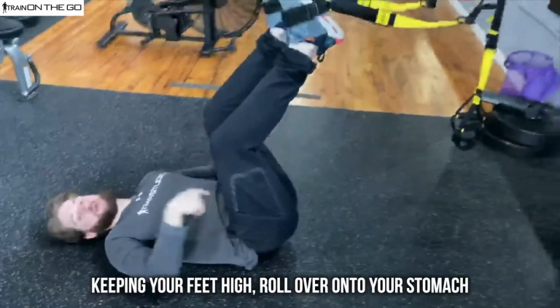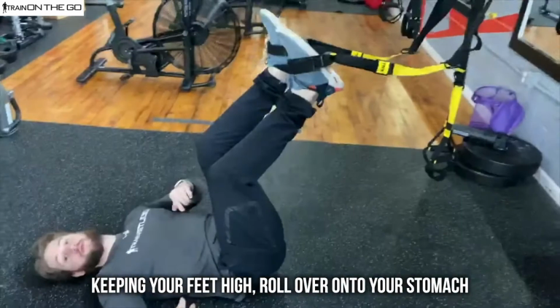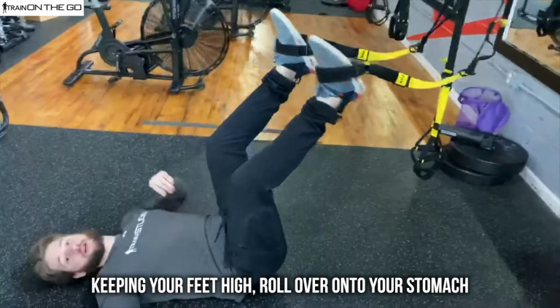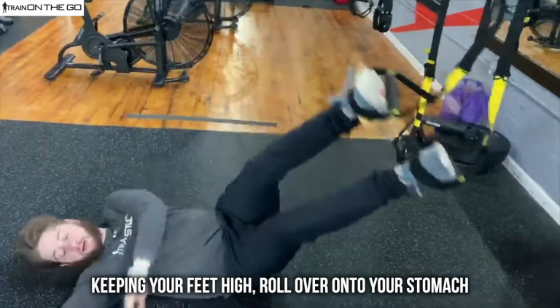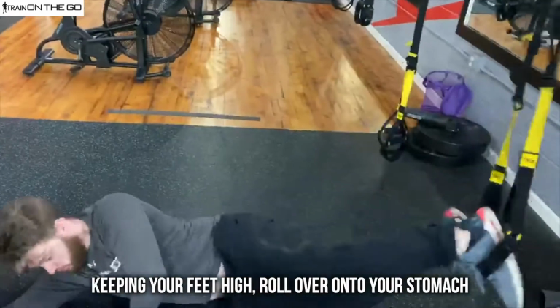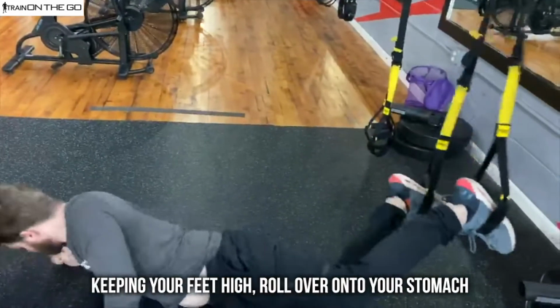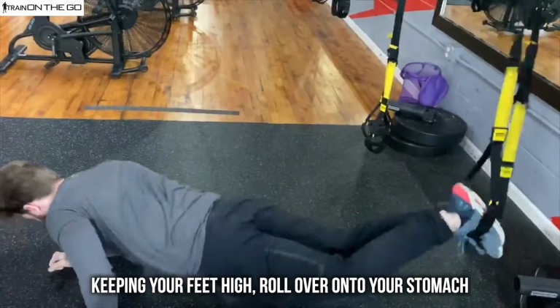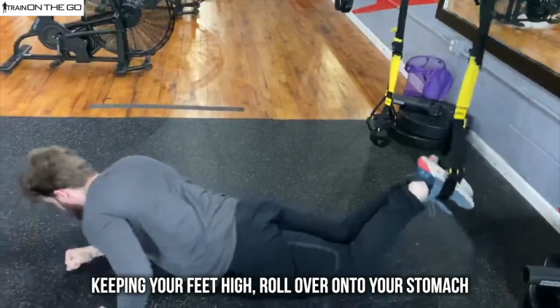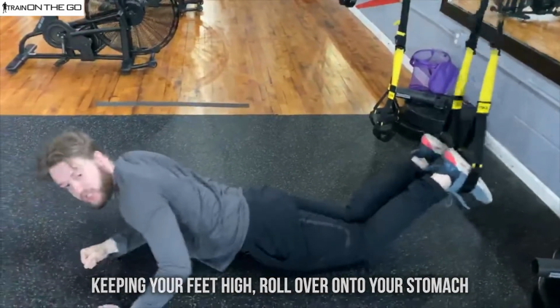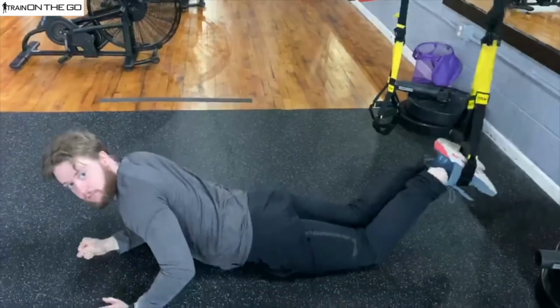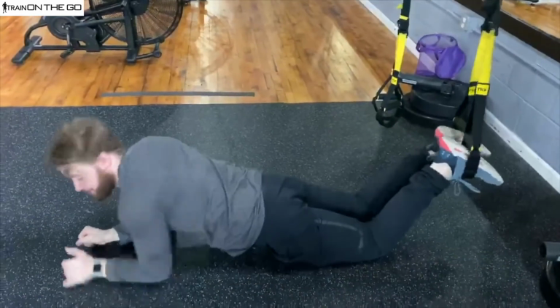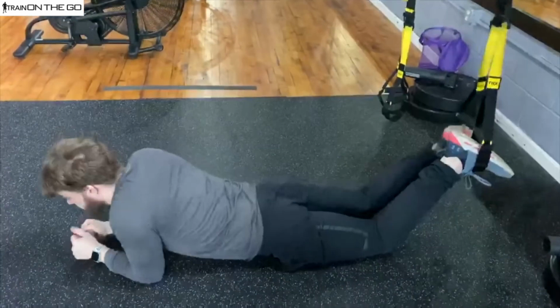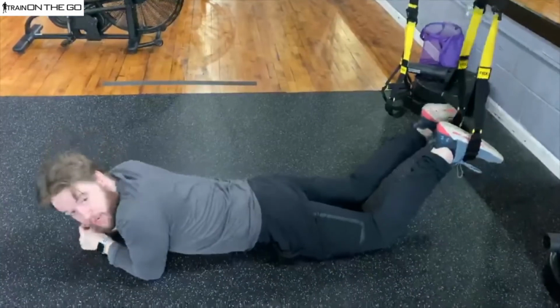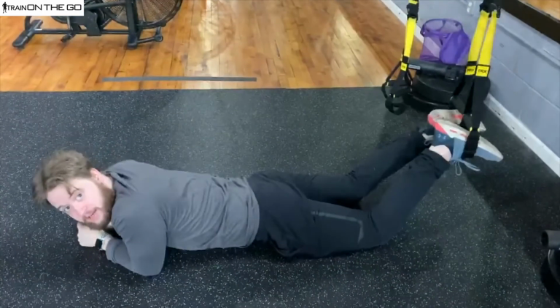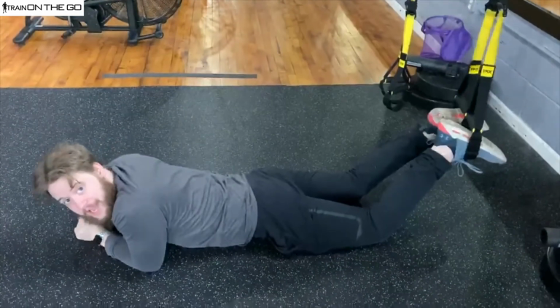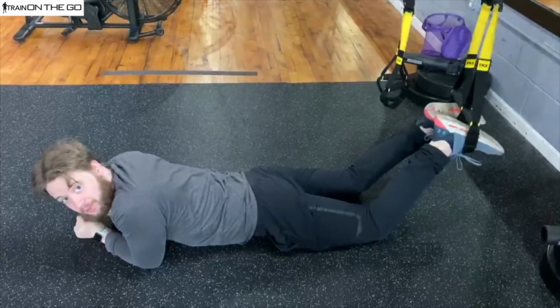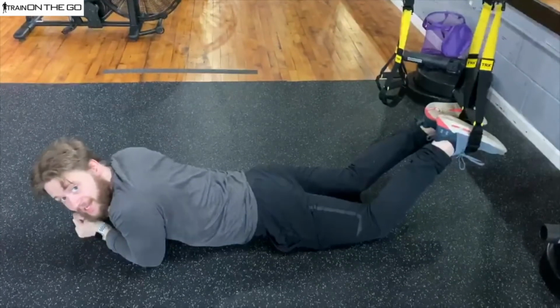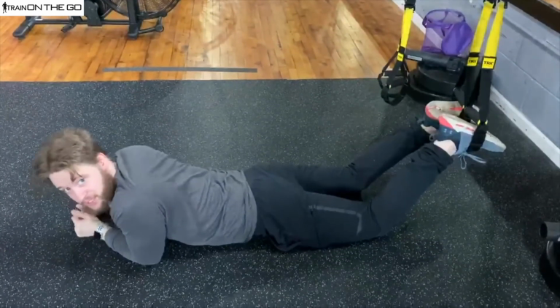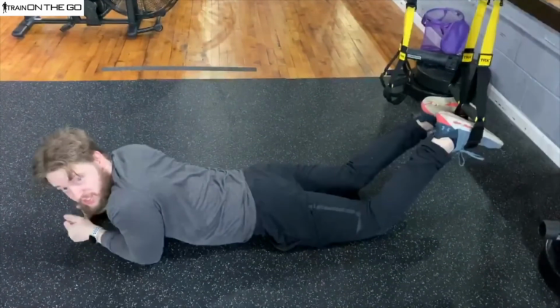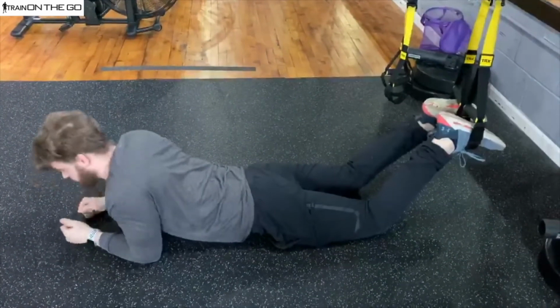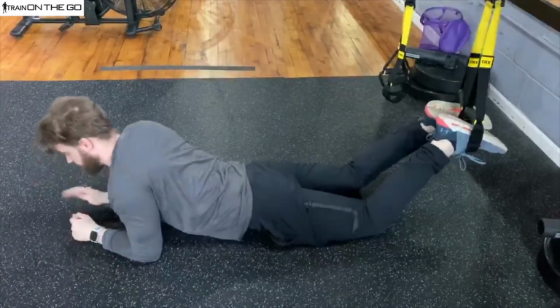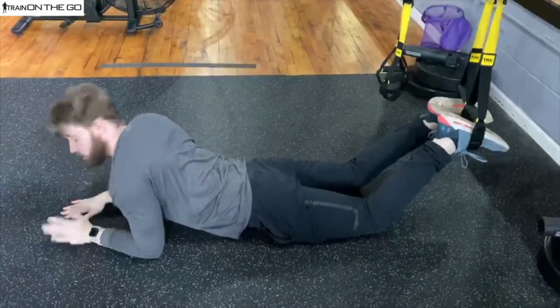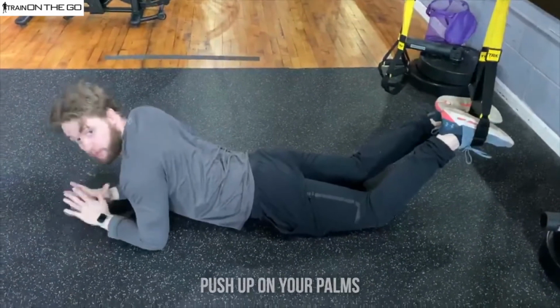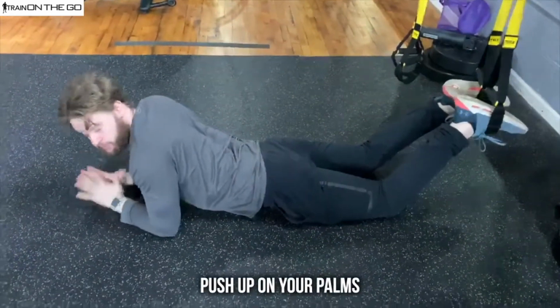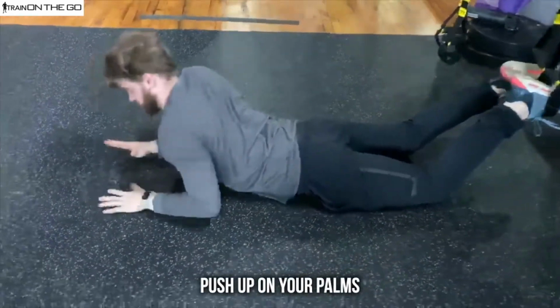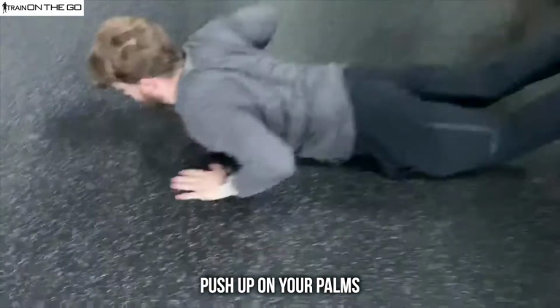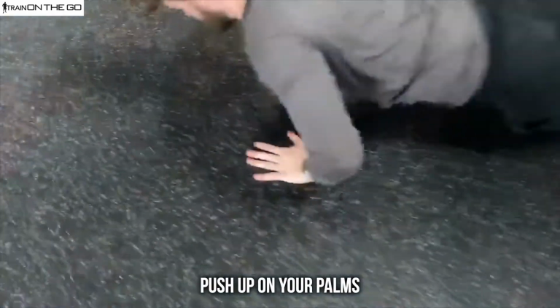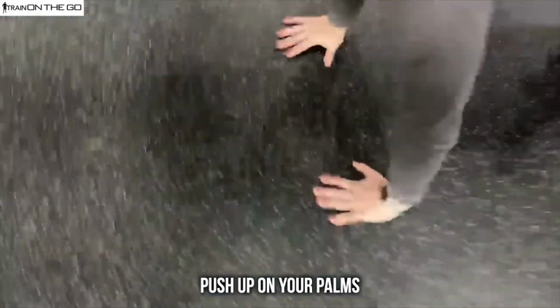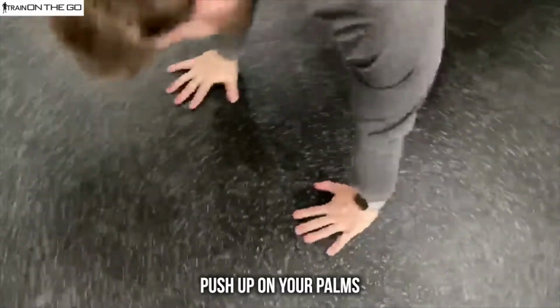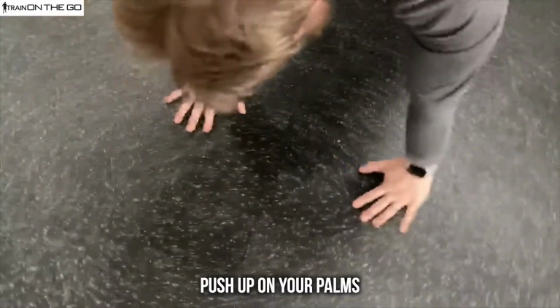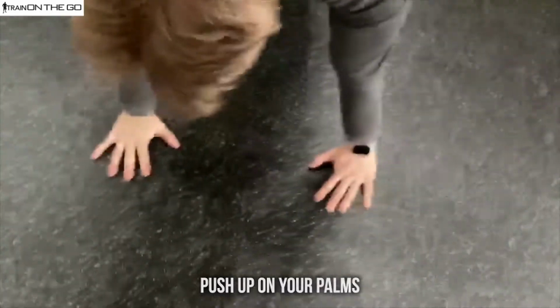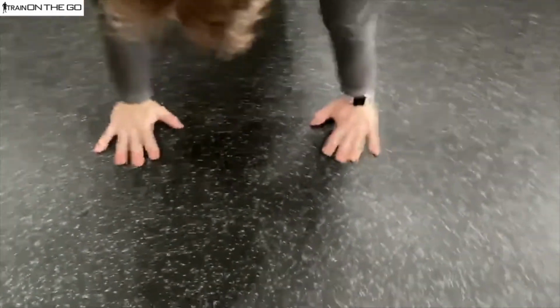Now, keeping our feet up high, we're going to roll over onto our stomach just like that. Now we are in a plank position on the TRX, coming up on our palms.